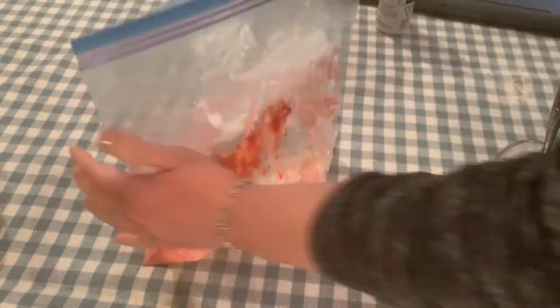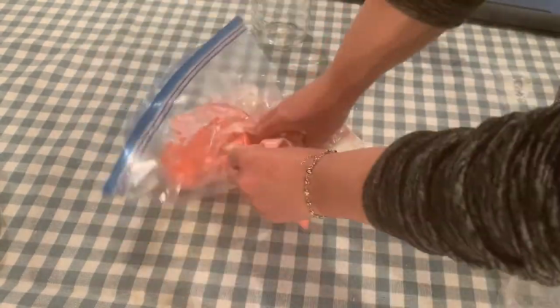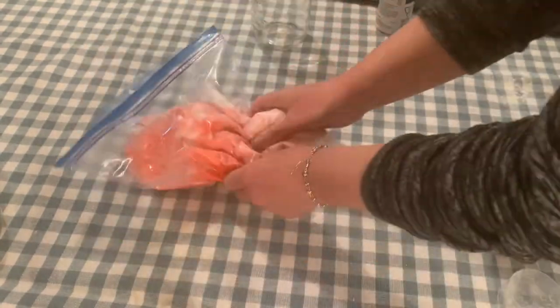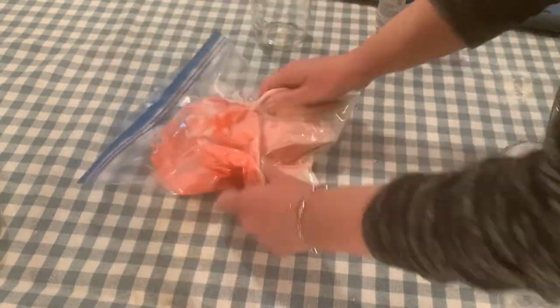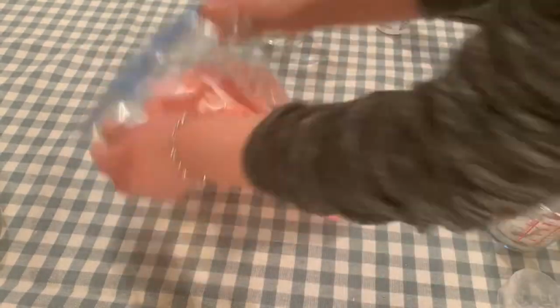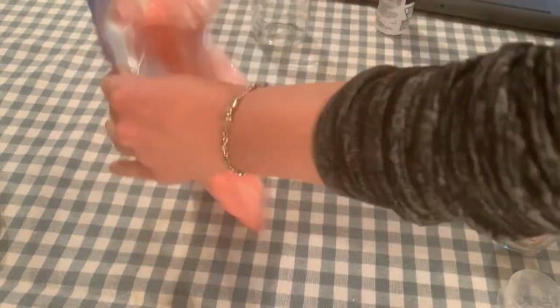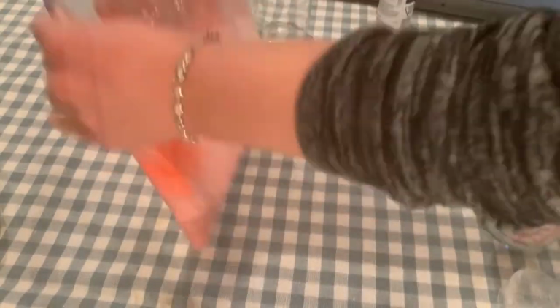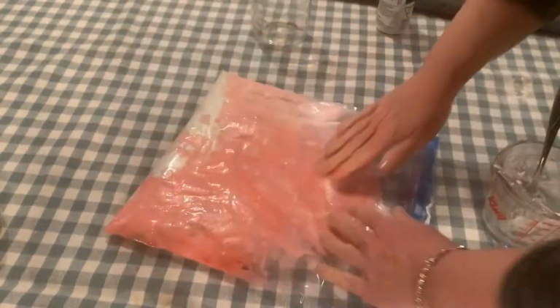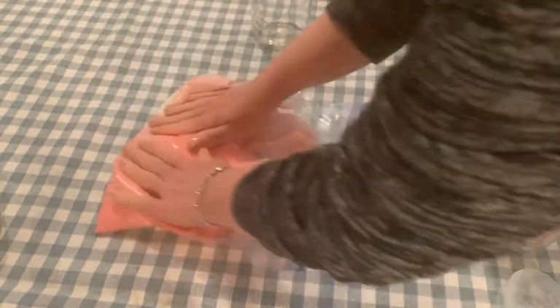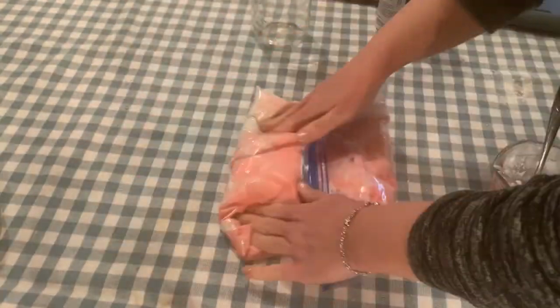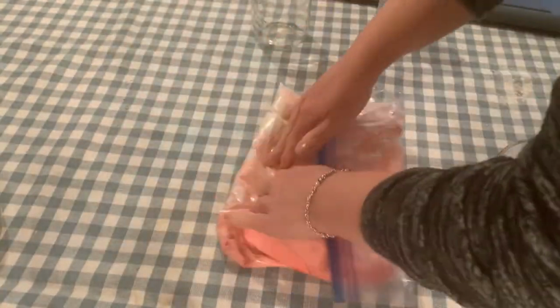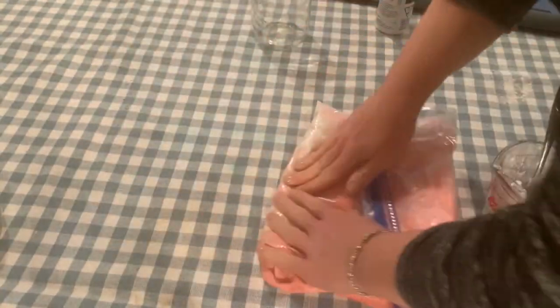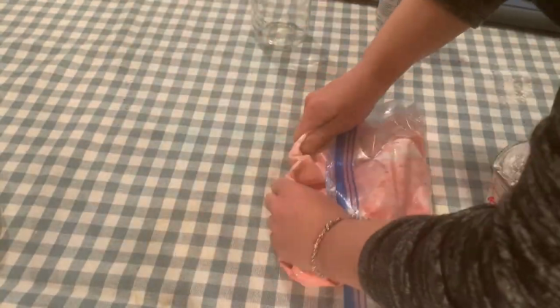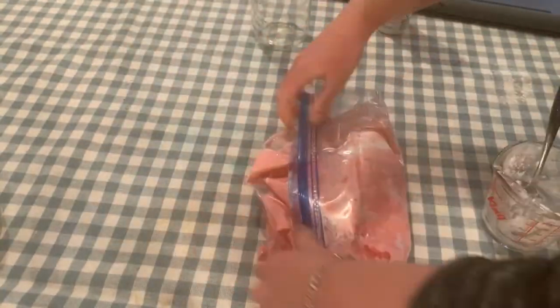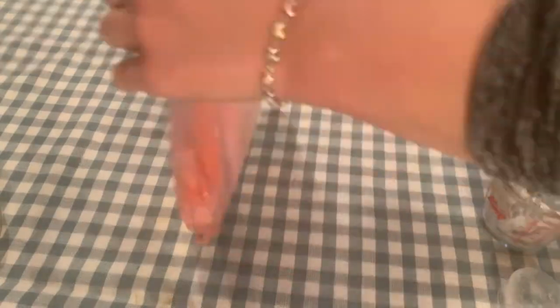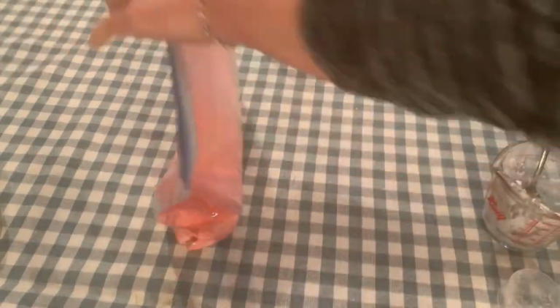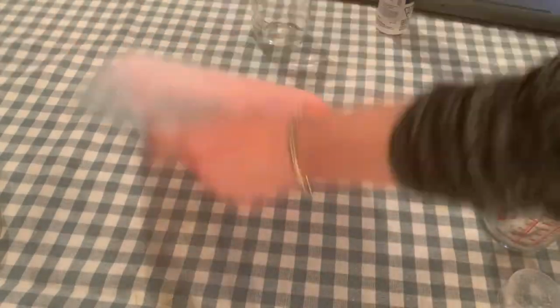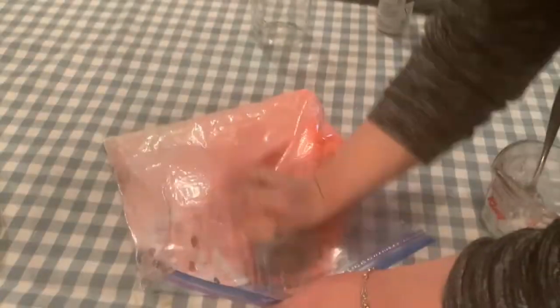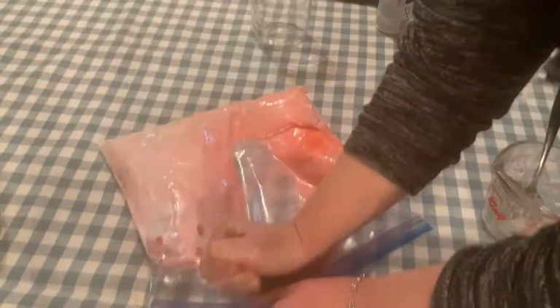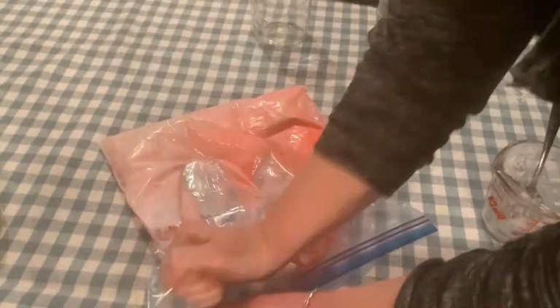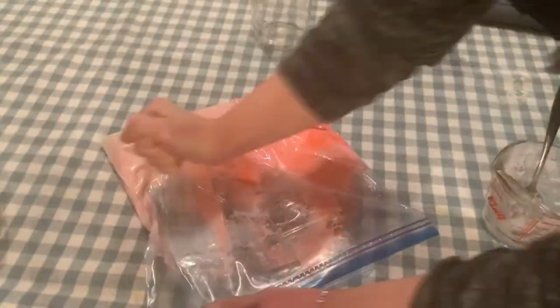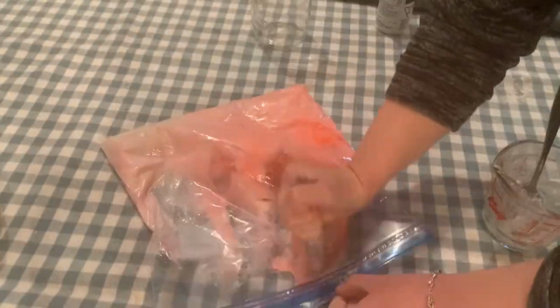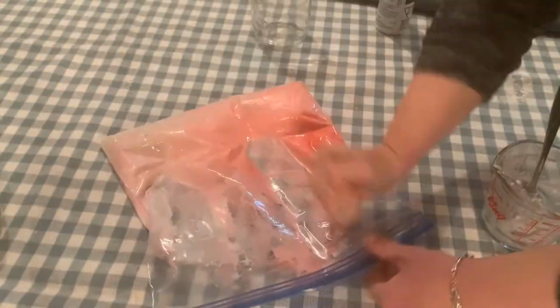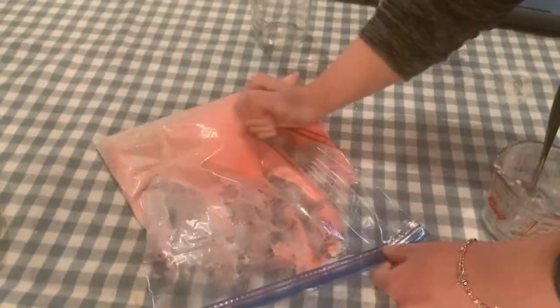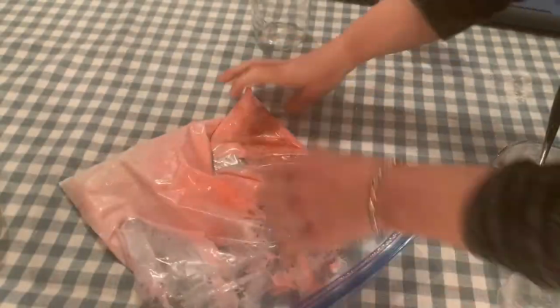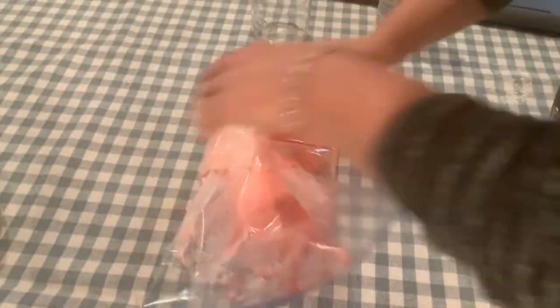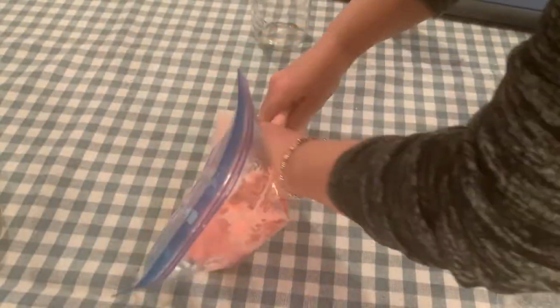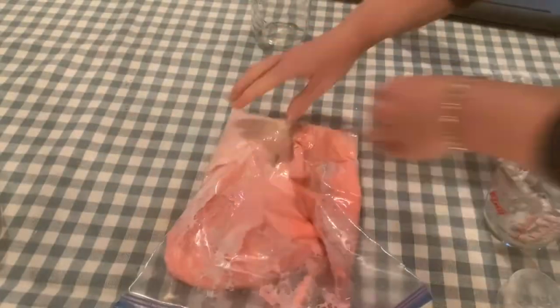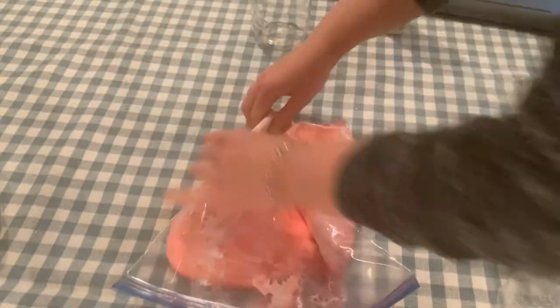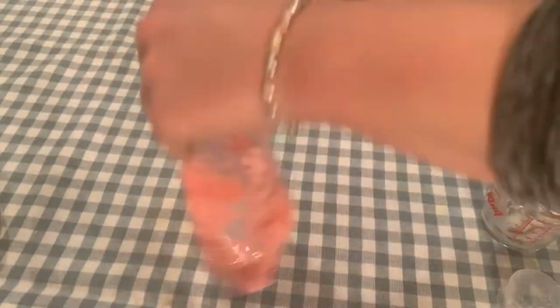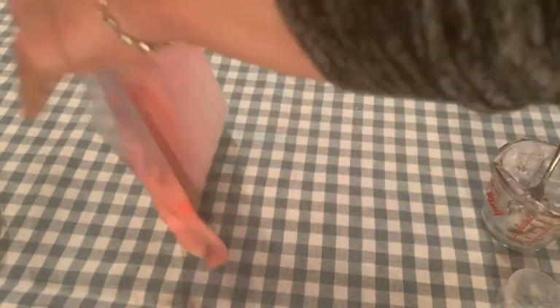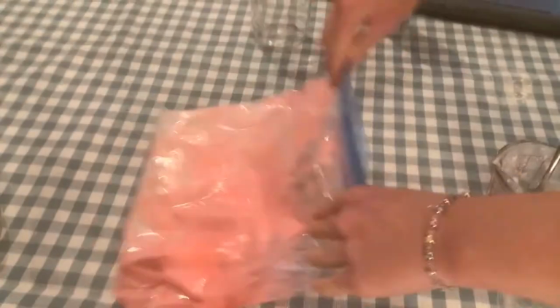Making sure that your plastic zip bag is closed, just start mixing the mixture together on the outside of the bag, kind of like kneading it like a piece of dough.